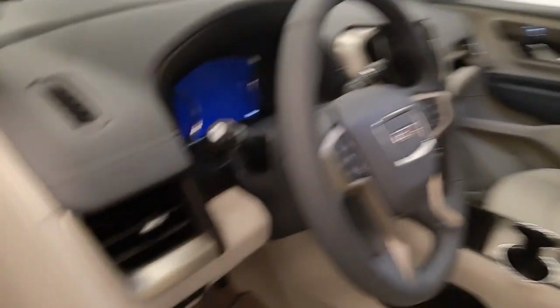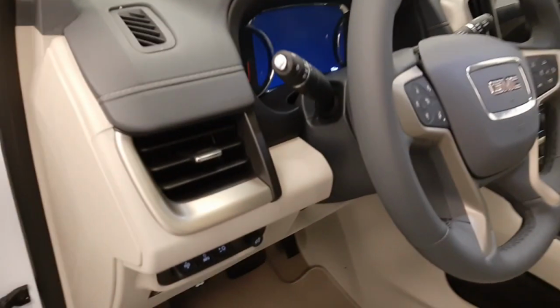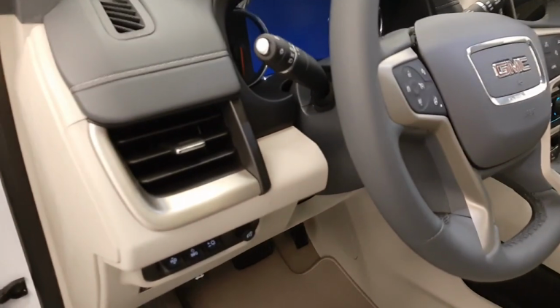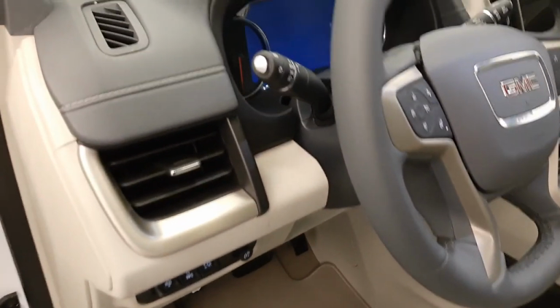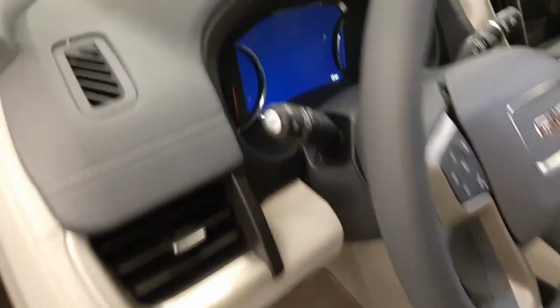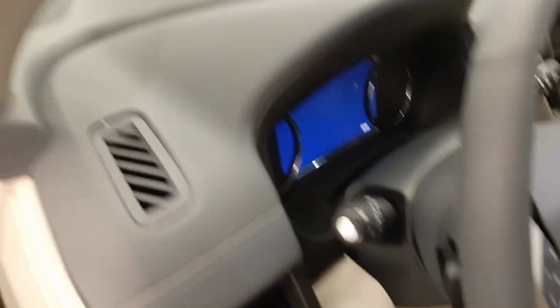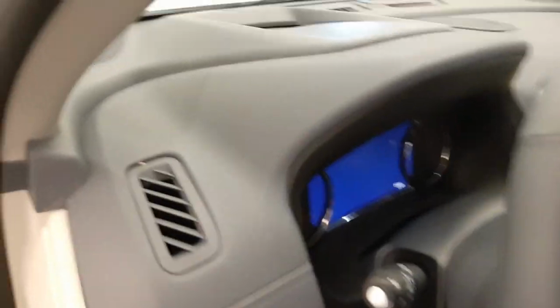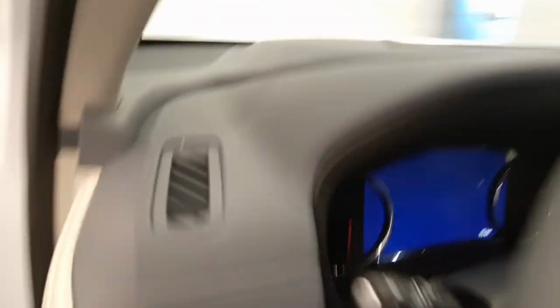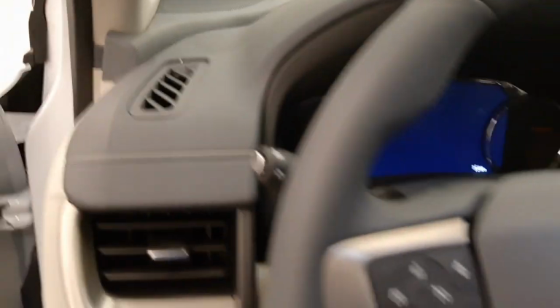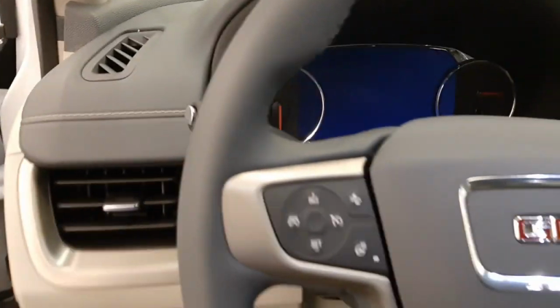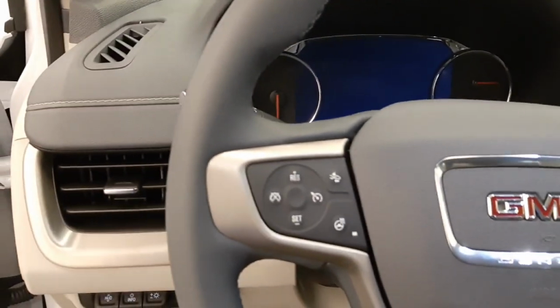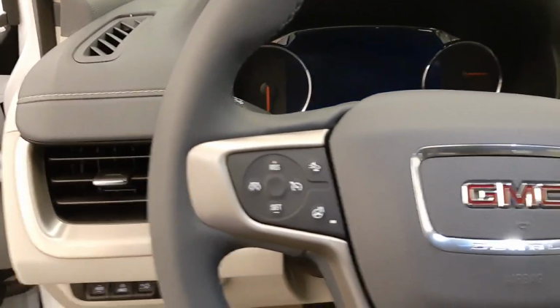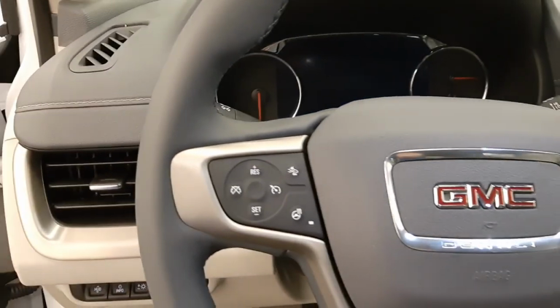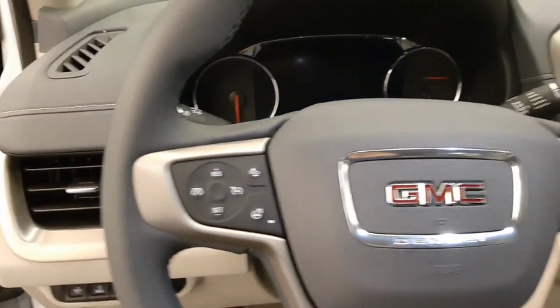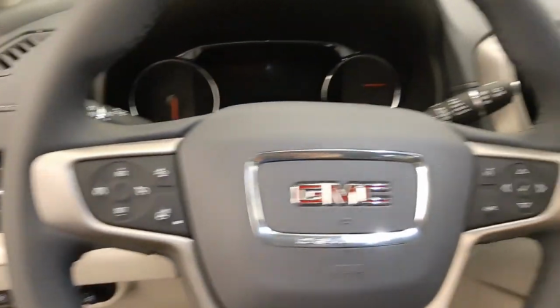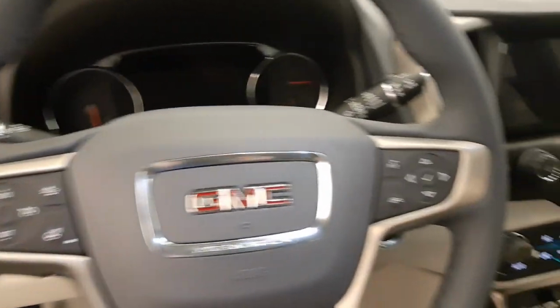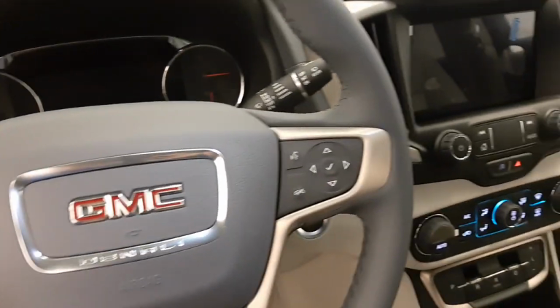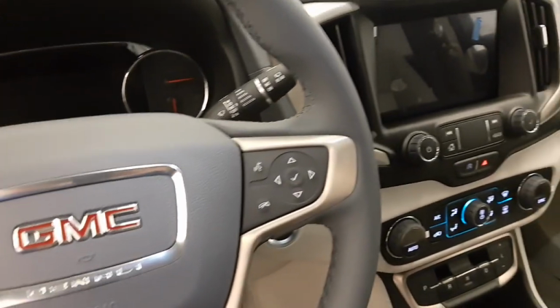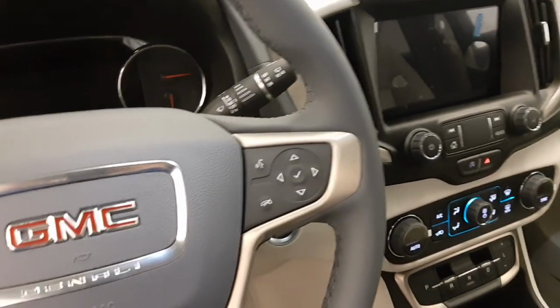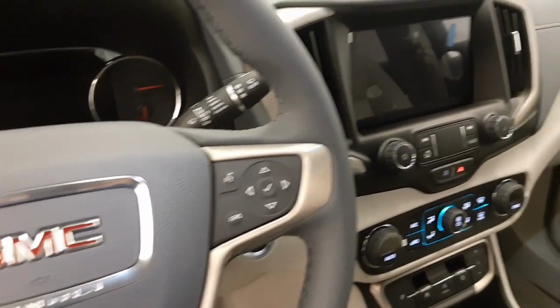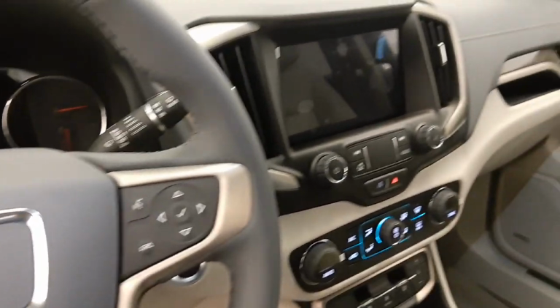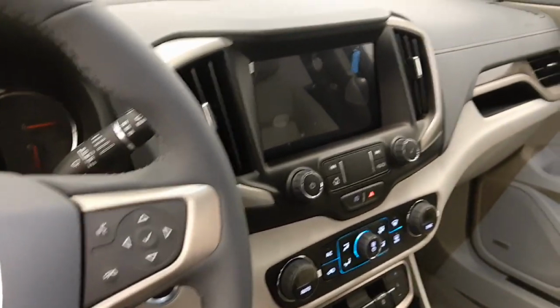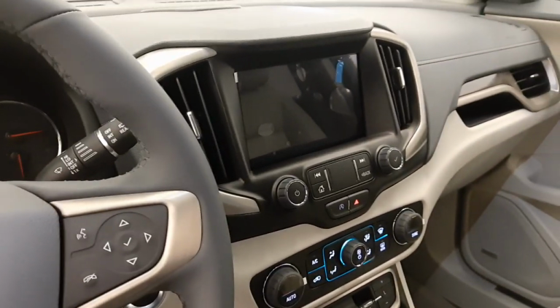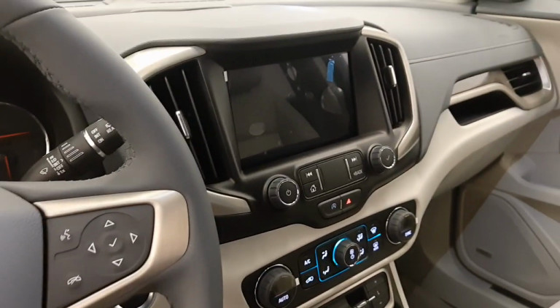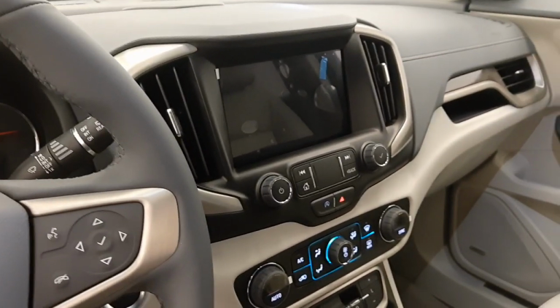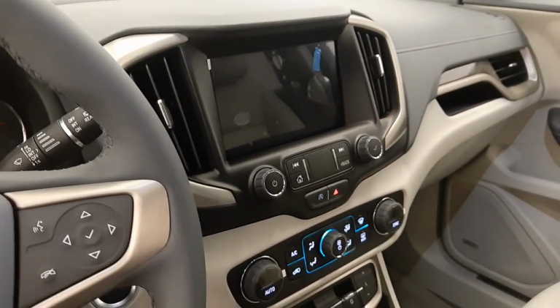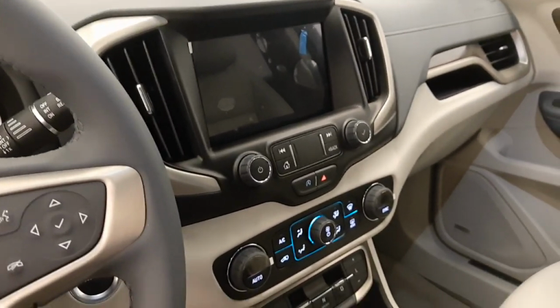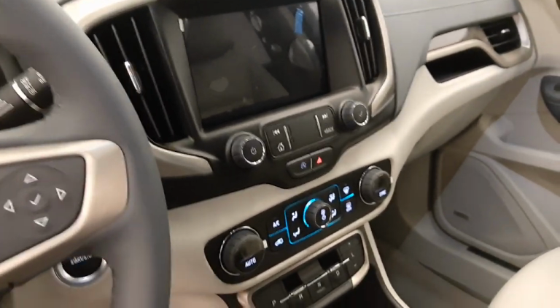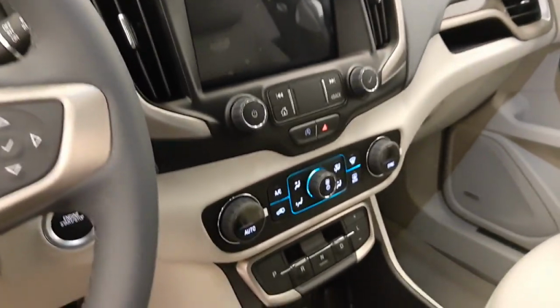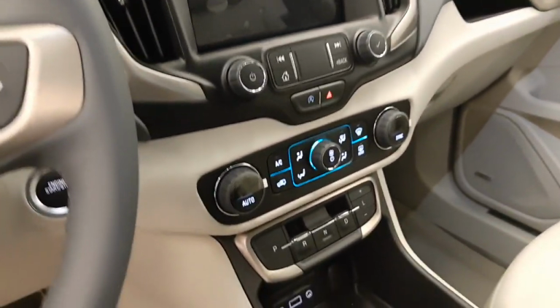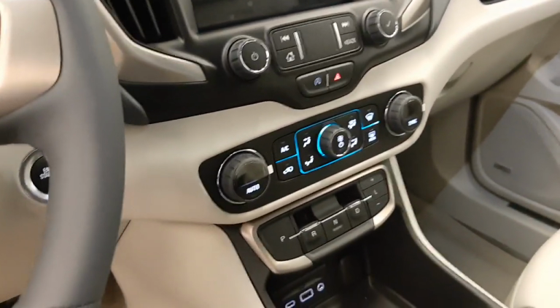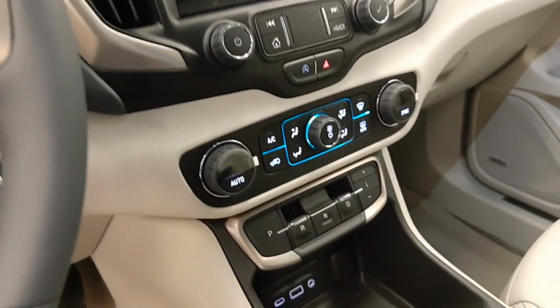Additional interior features include light controls, heads-up display, tilt and telescopic steering wheel, cruise control, forward collision detection, heated steering wheel, hands-free communication and audio controls, and an infotainment system with Android Auto and Apple CarPlay, dual zone climate control with AC.